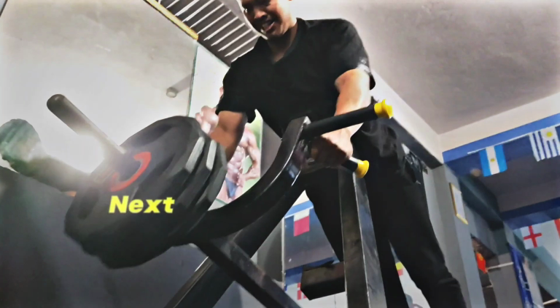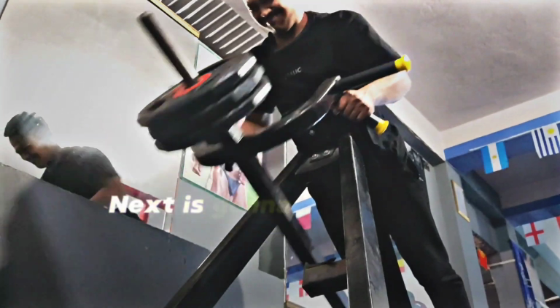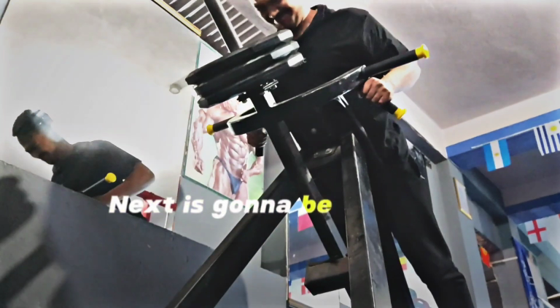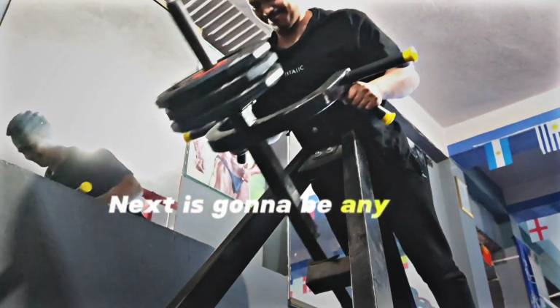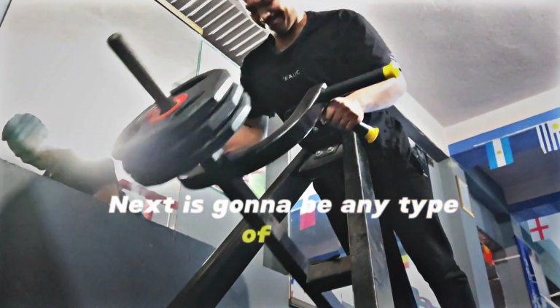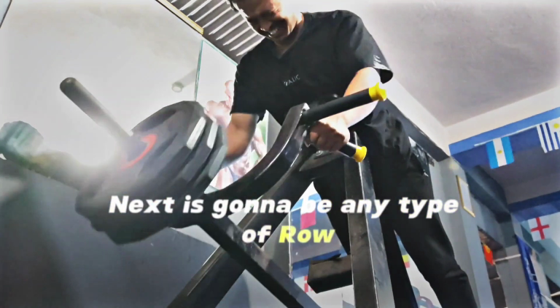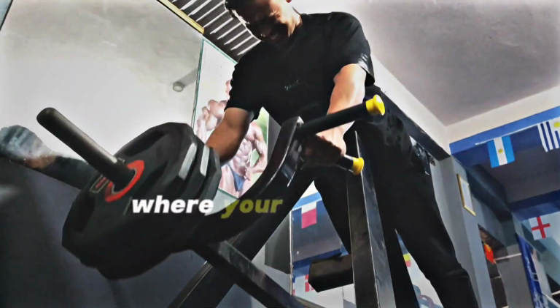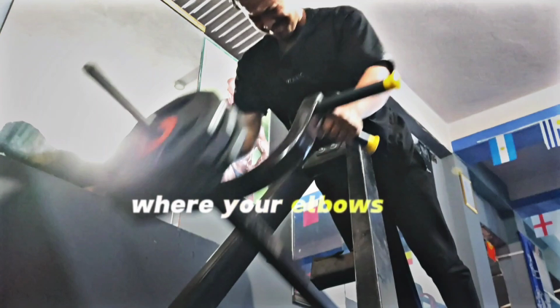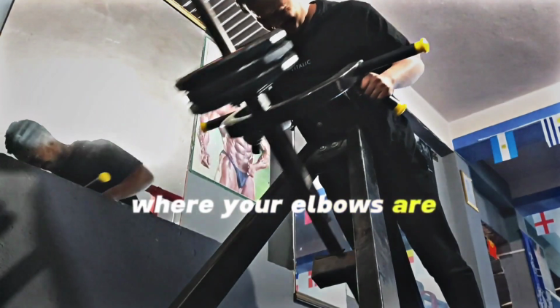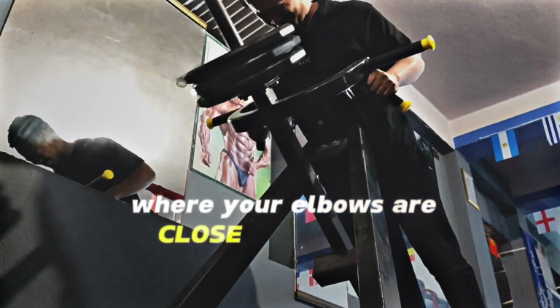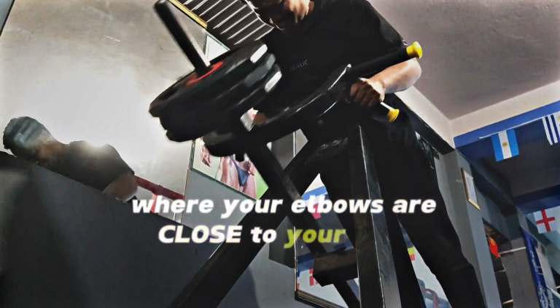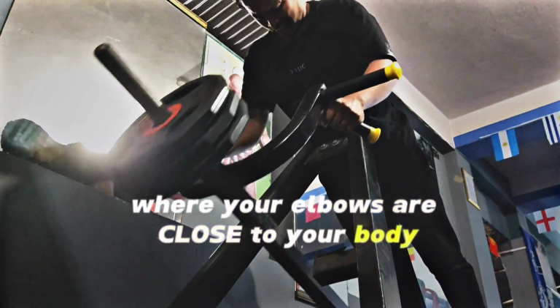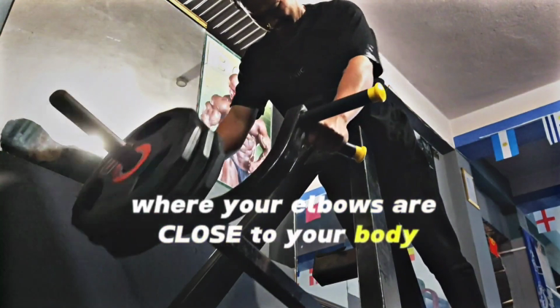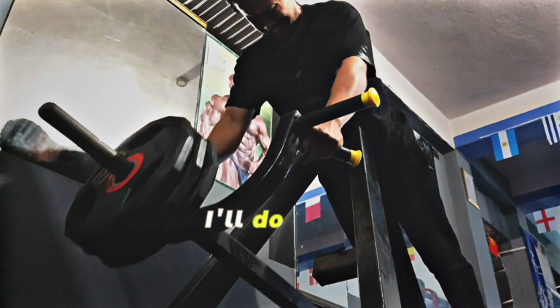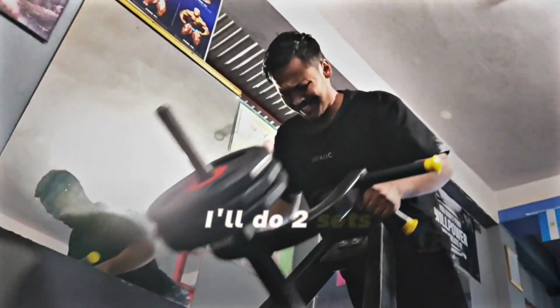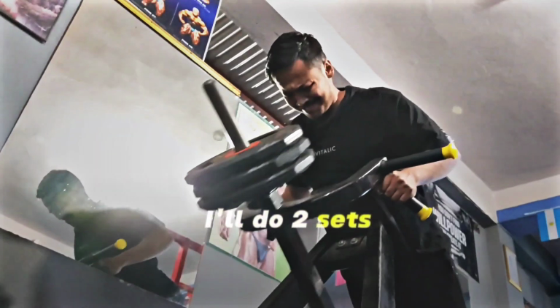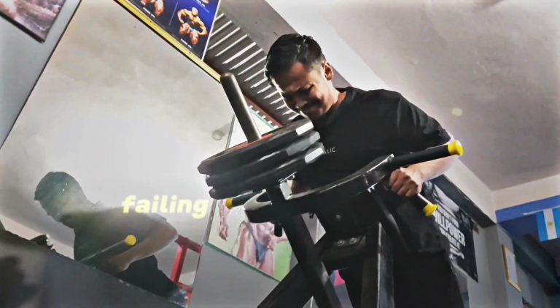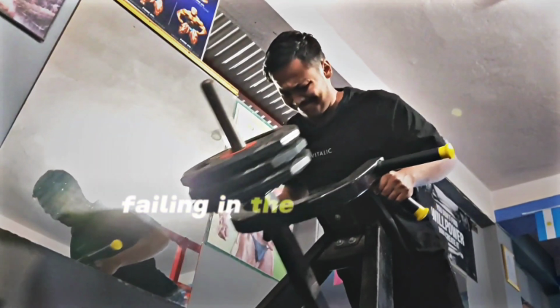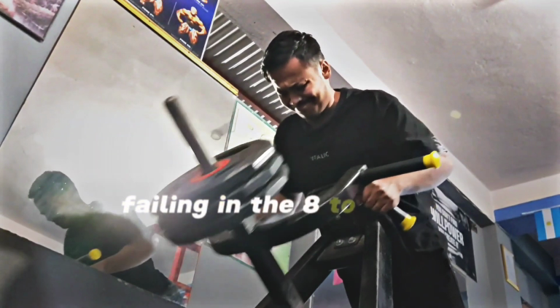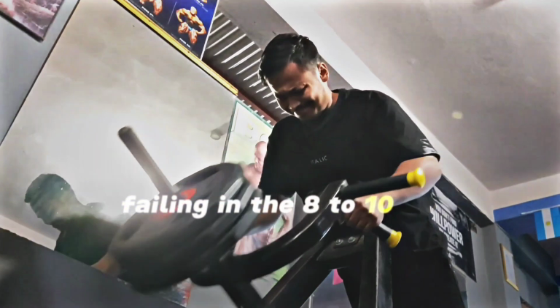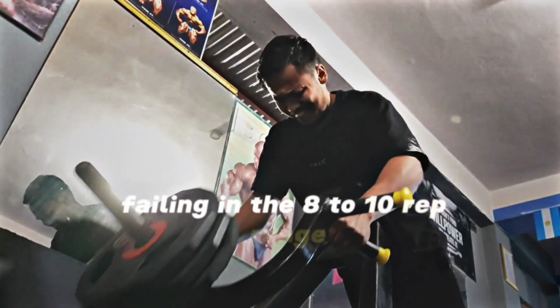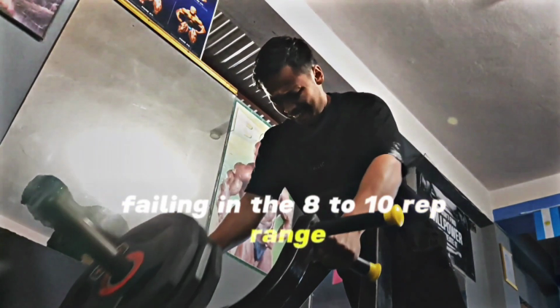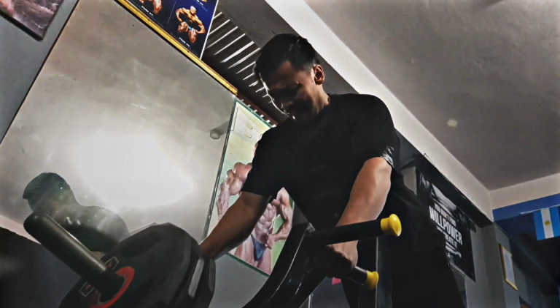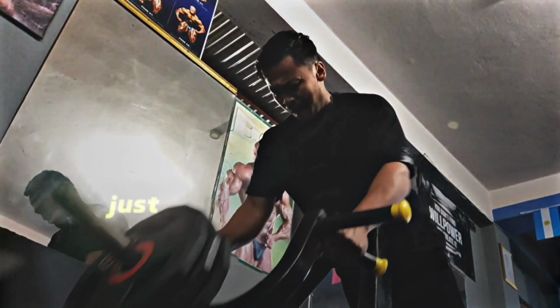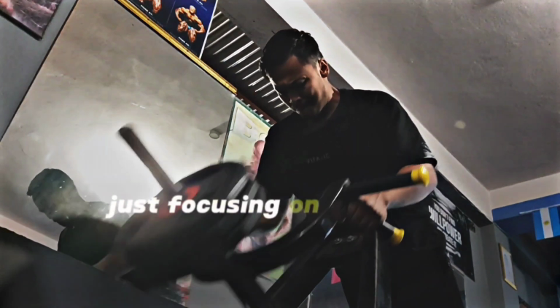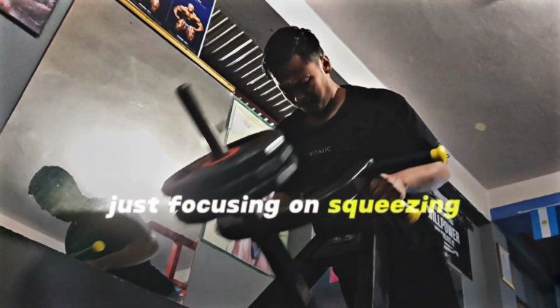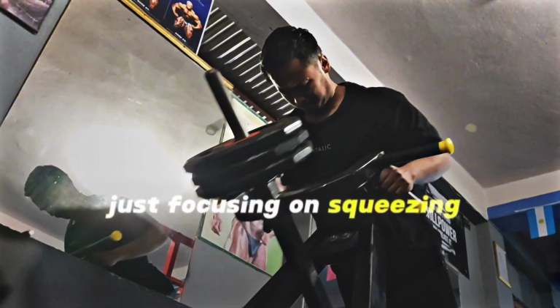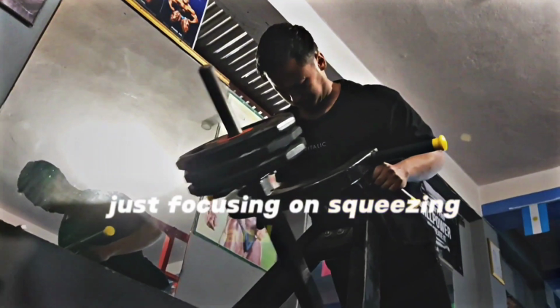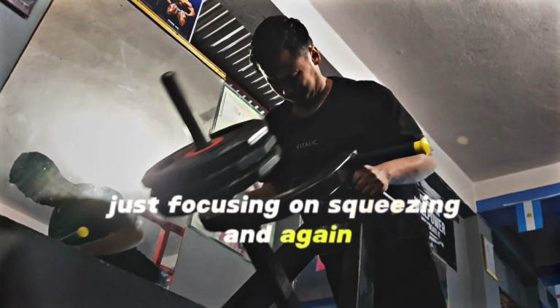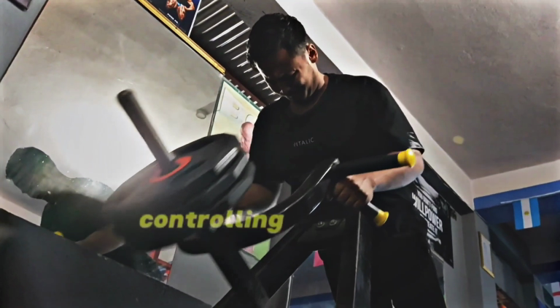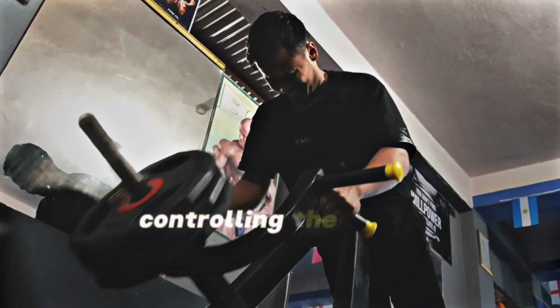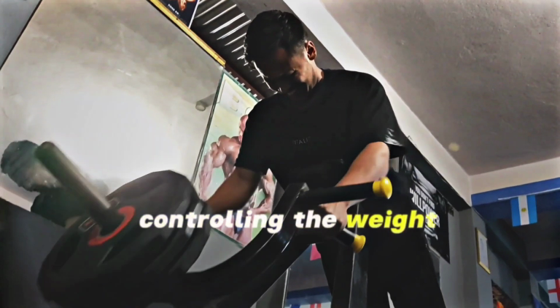Next is going to be any type of row where your elbows are close to your body. Two sets, failing in the 8-10 rep range, just focusing on squeezing and again controlling the weight.